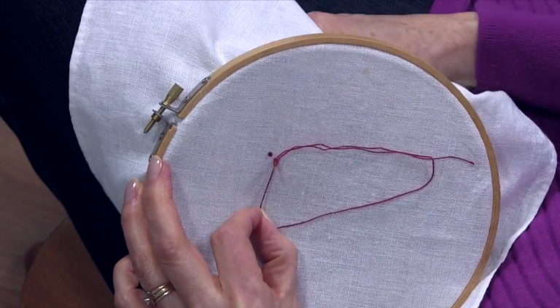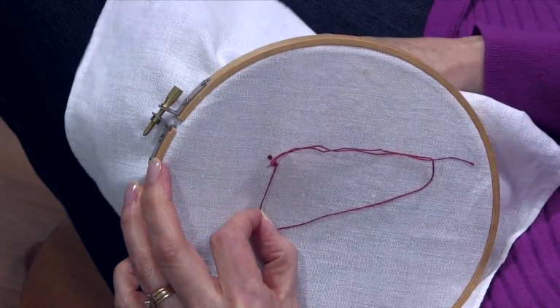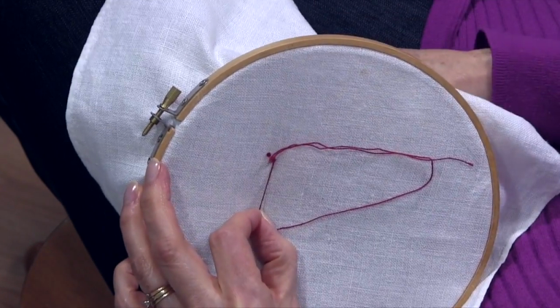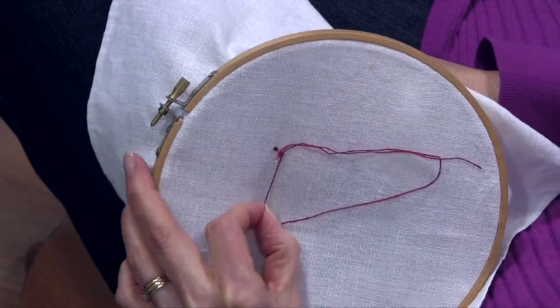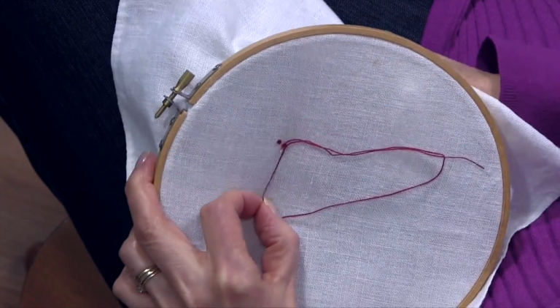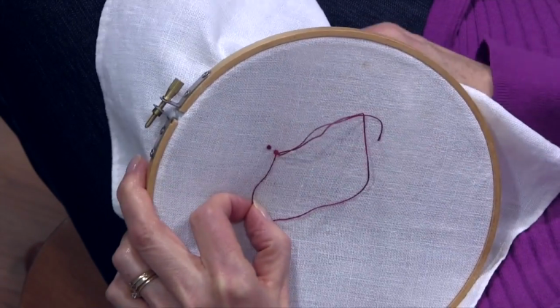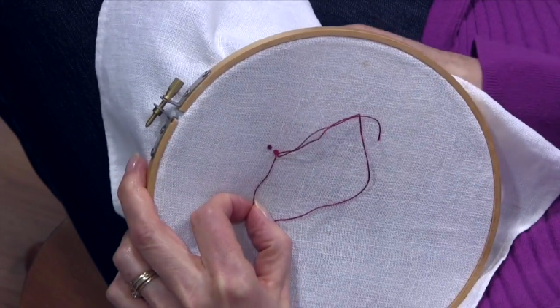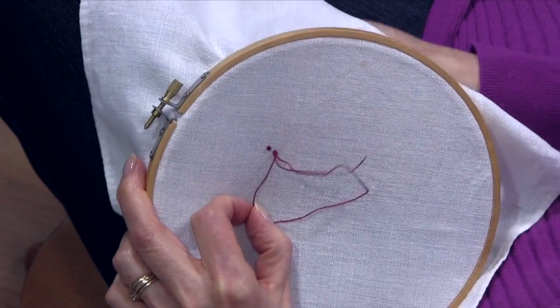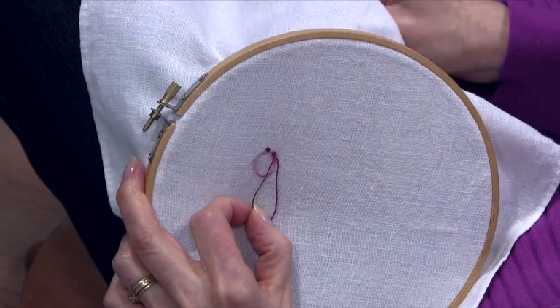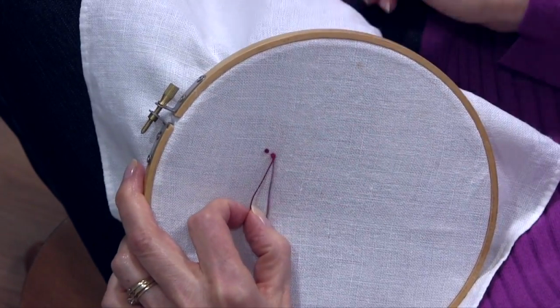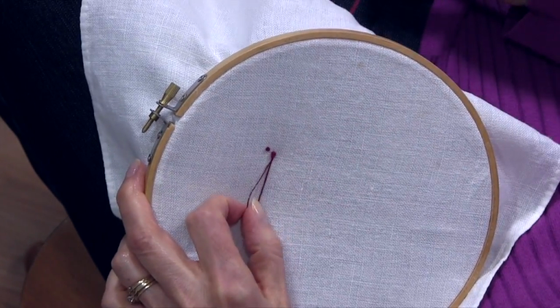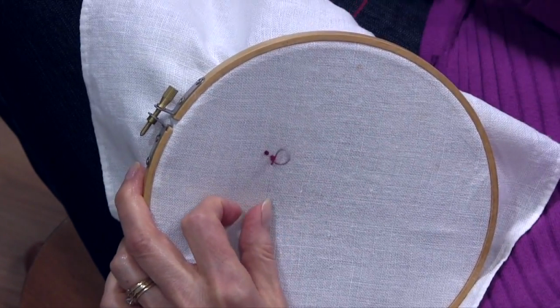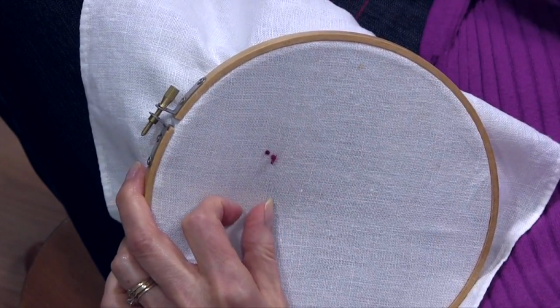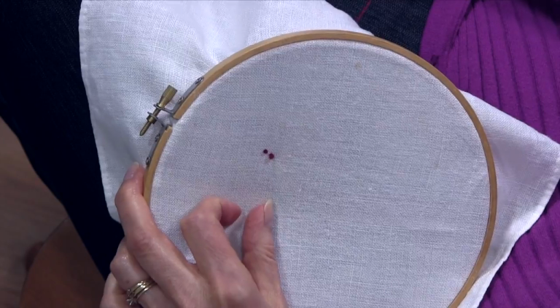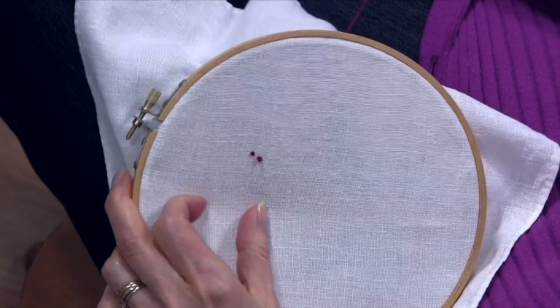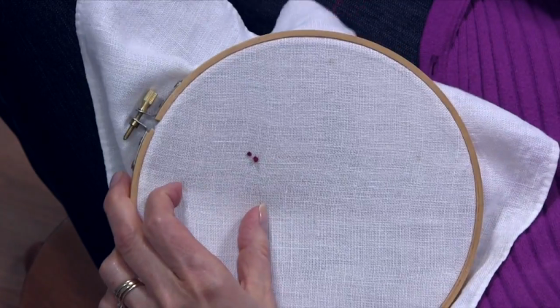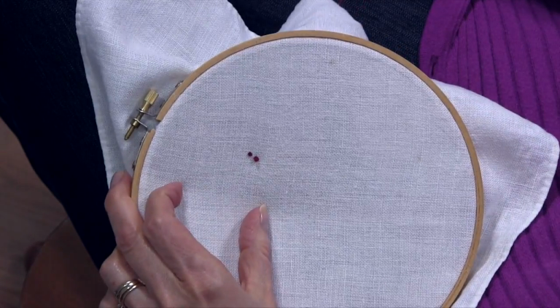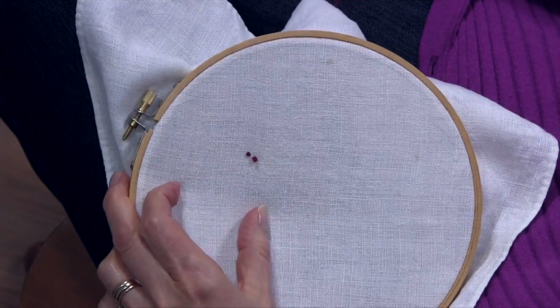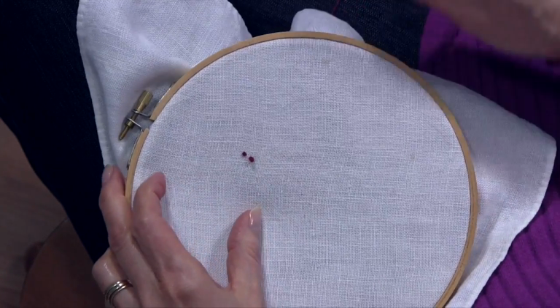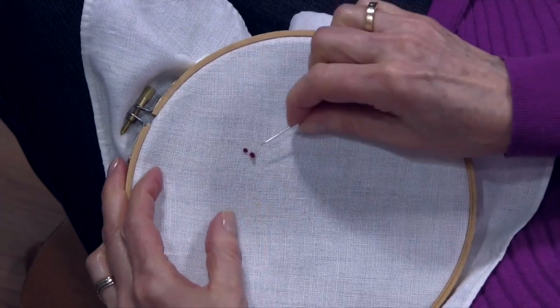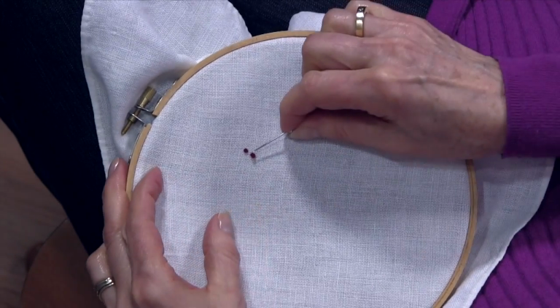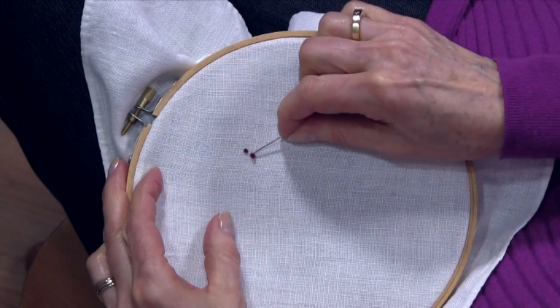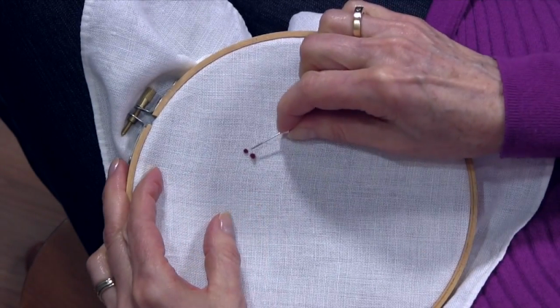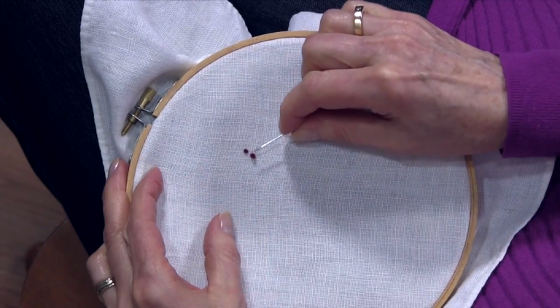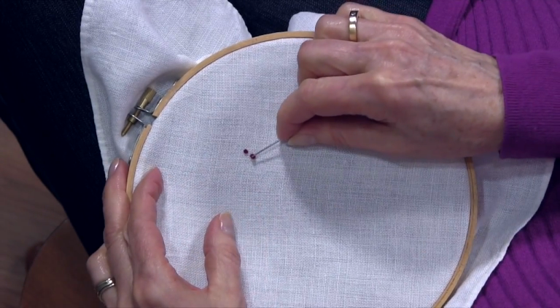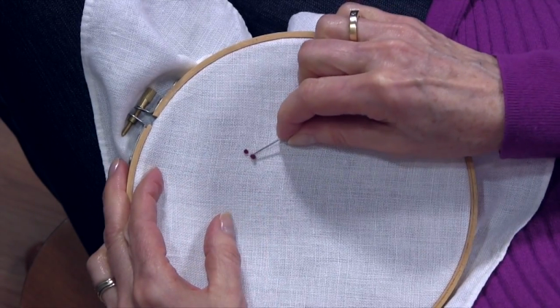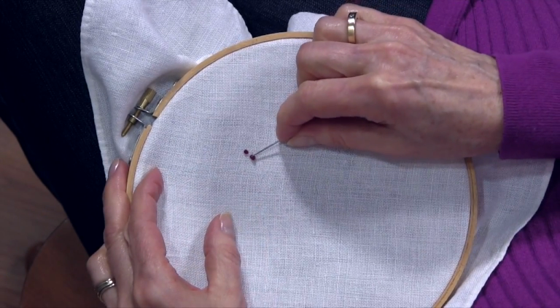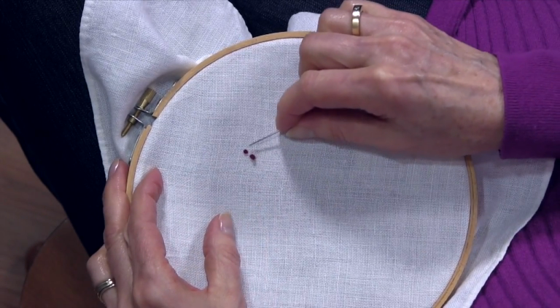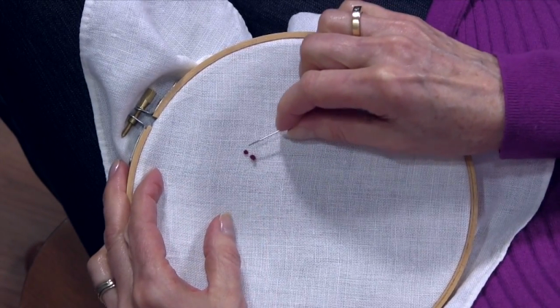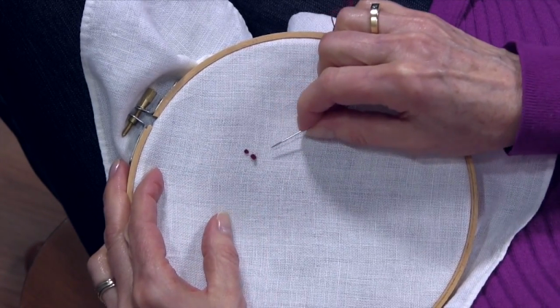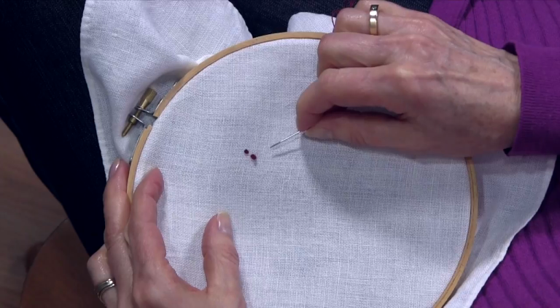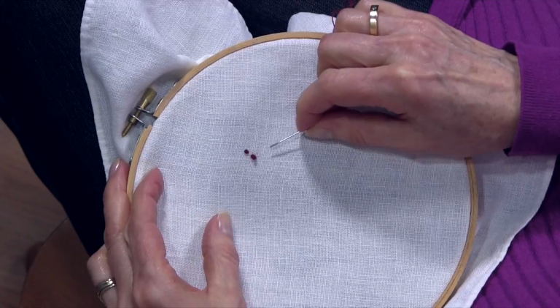Hold it right back down. Sometimes it's a little hard to get that eye down because it's so big. And you can see how much bigger that is — it's a lot higher than the first one.